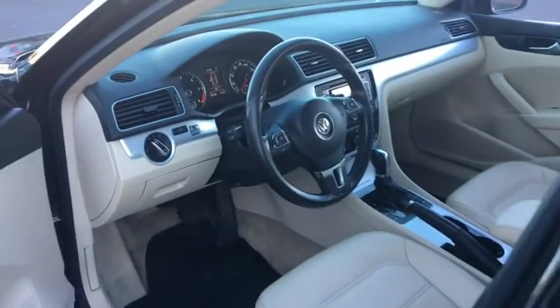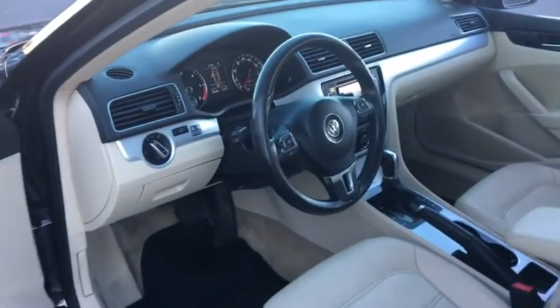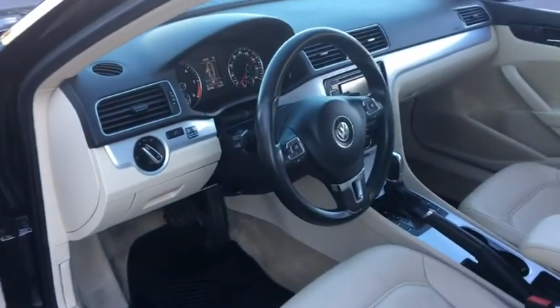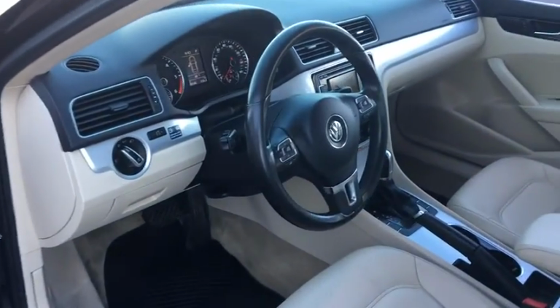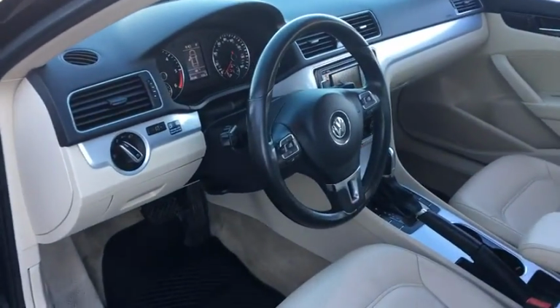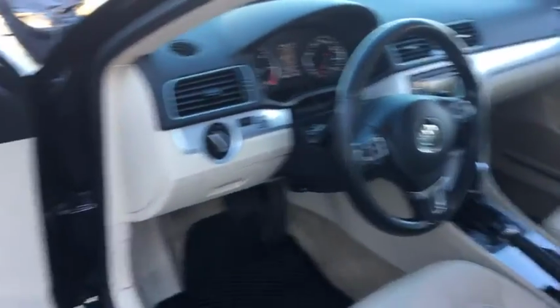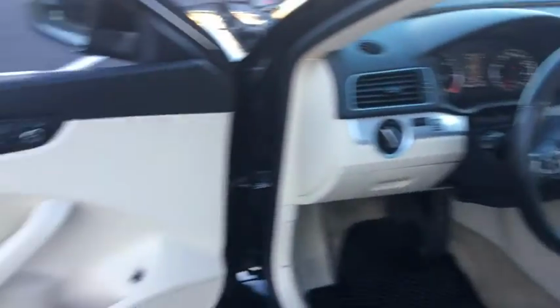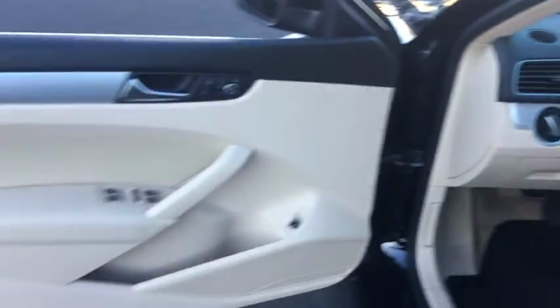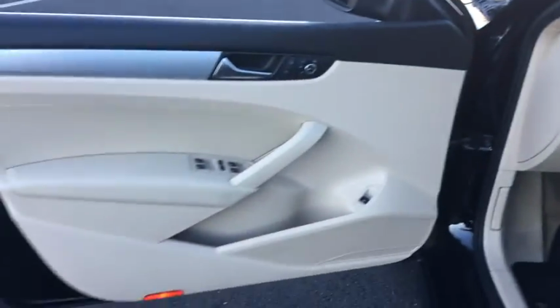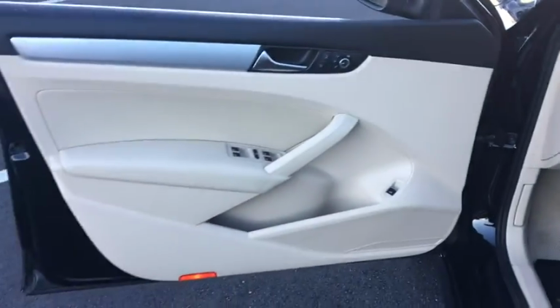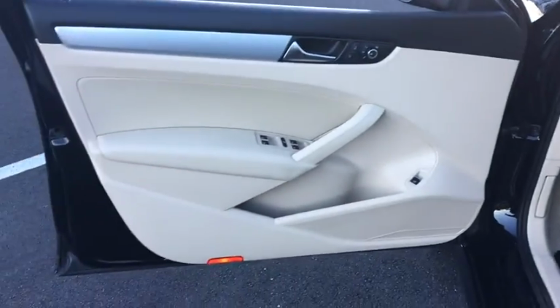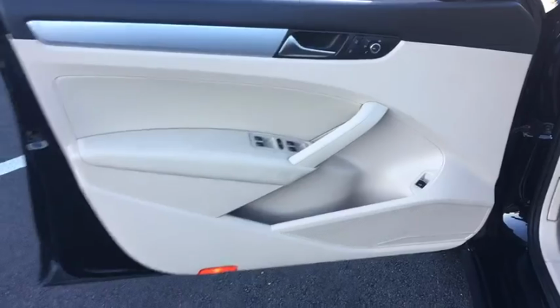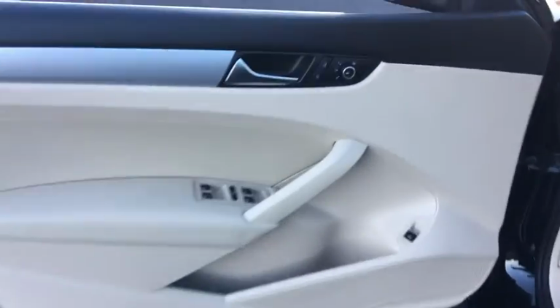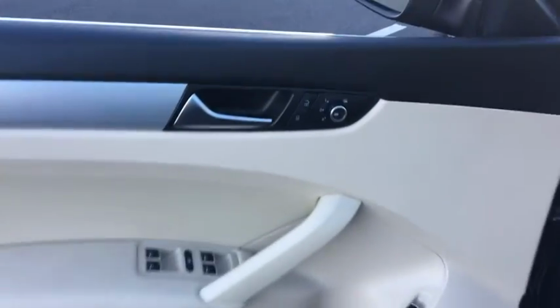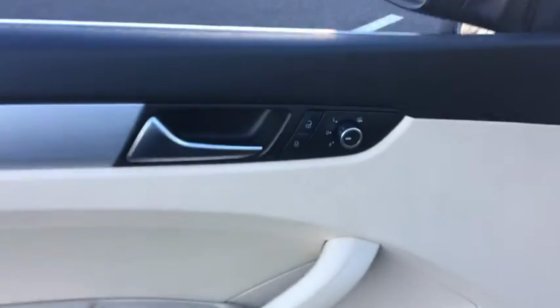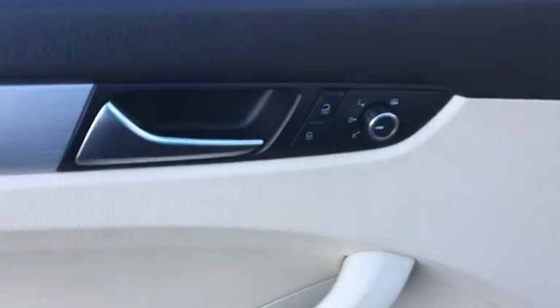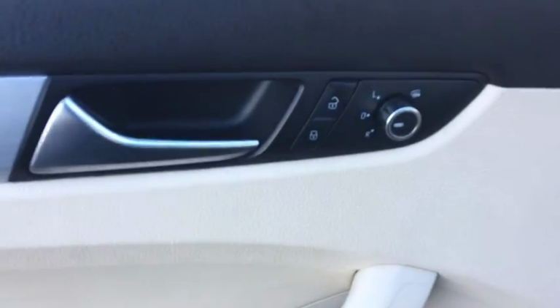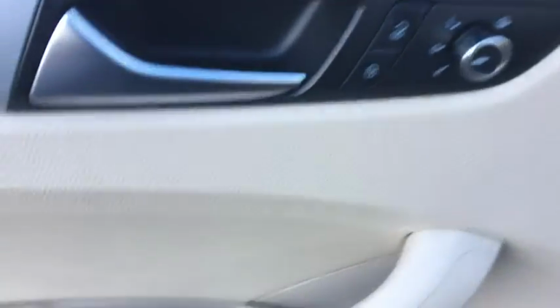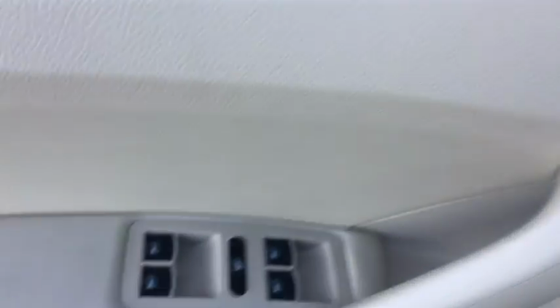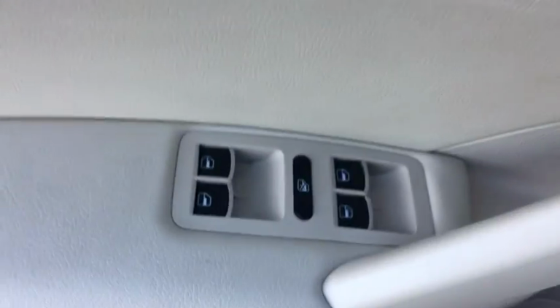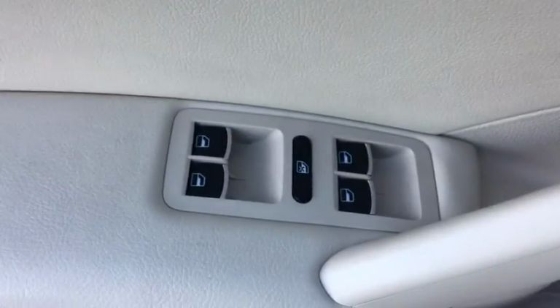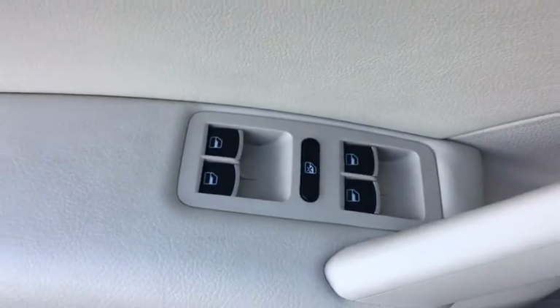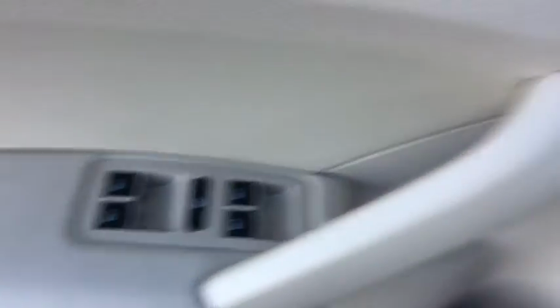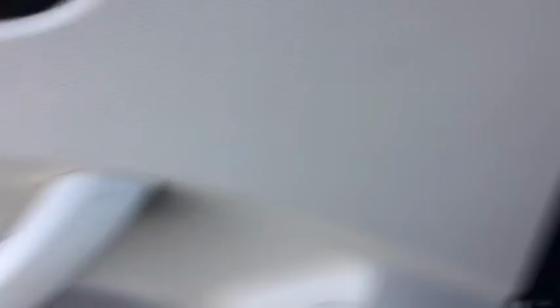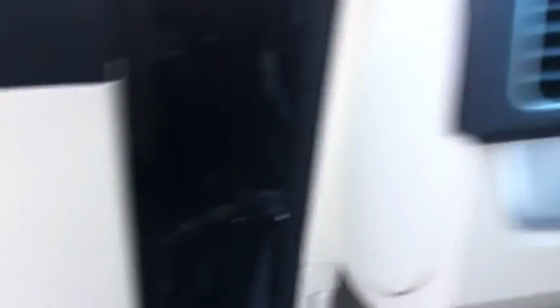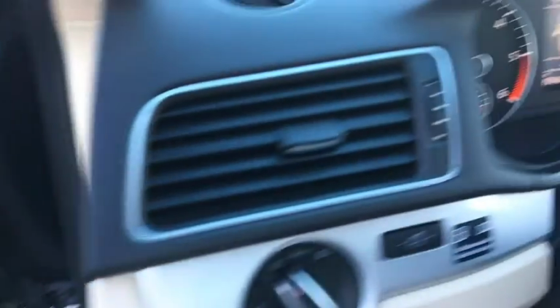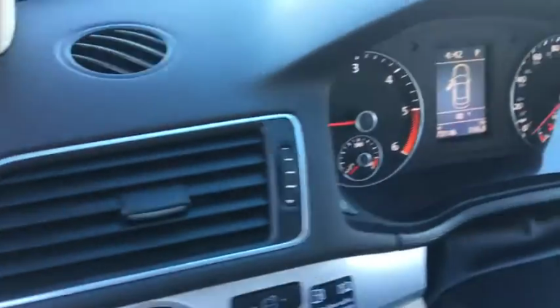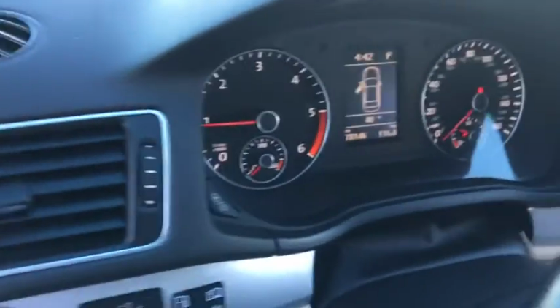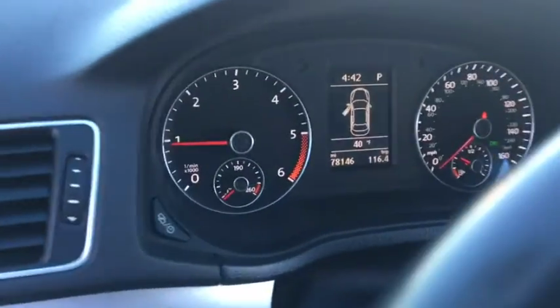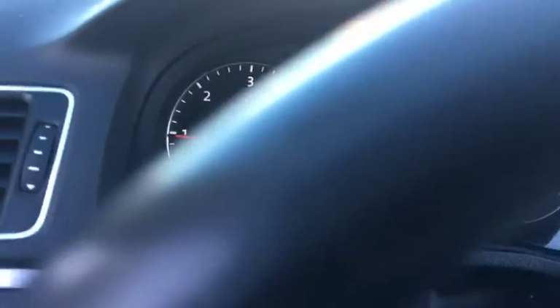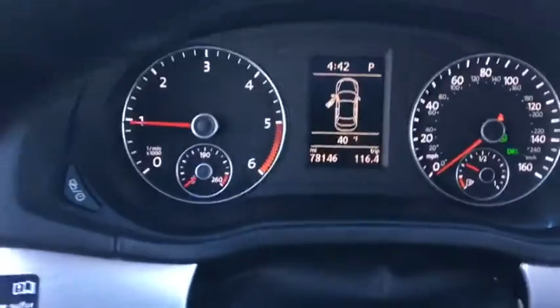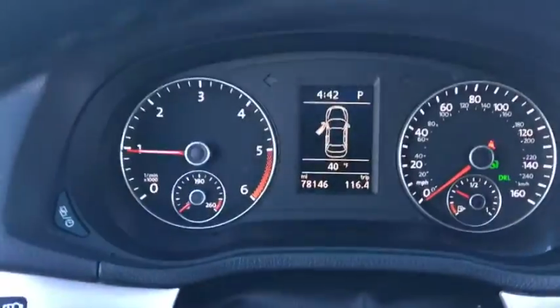Stability control, navigation system, traction control, Bluetooth, front wheel drive, cruise control, compass, heated driver seat, fog lamps.